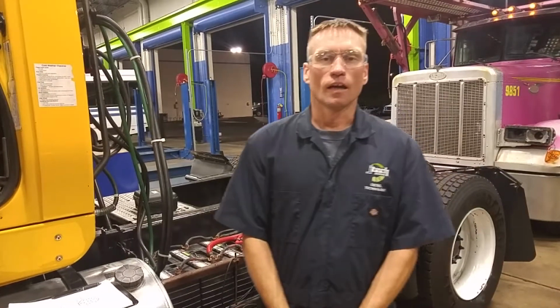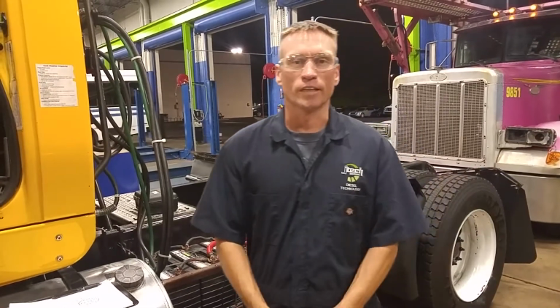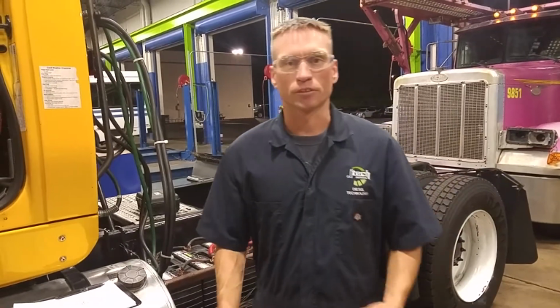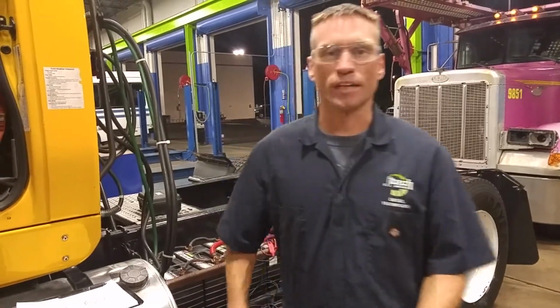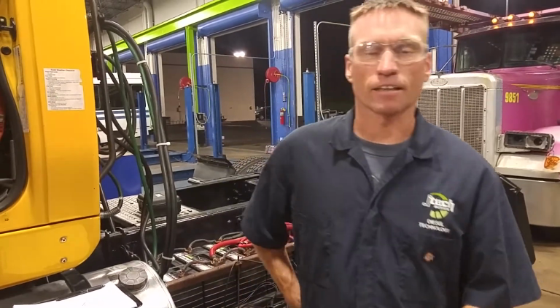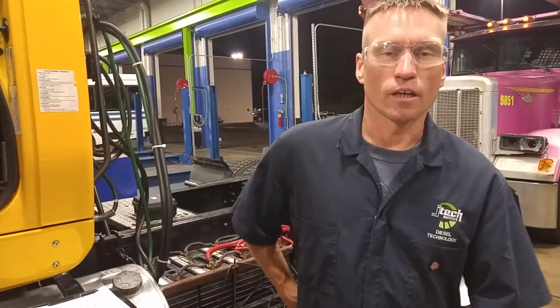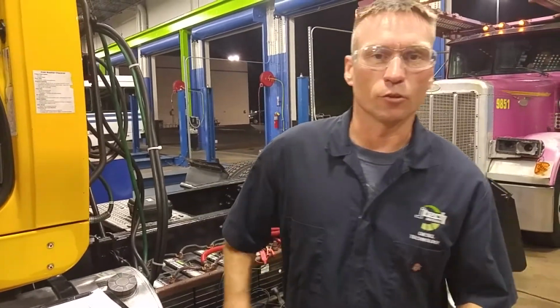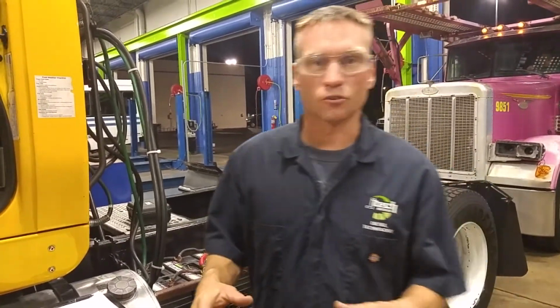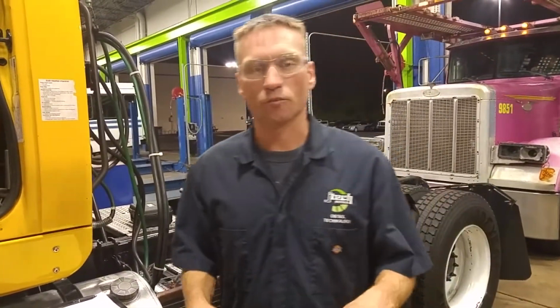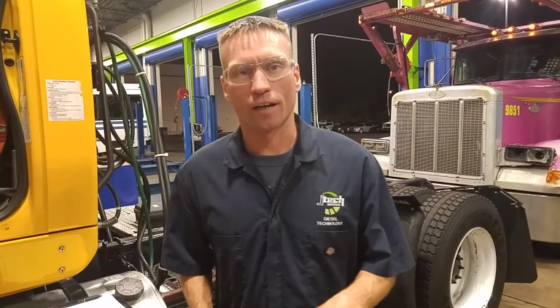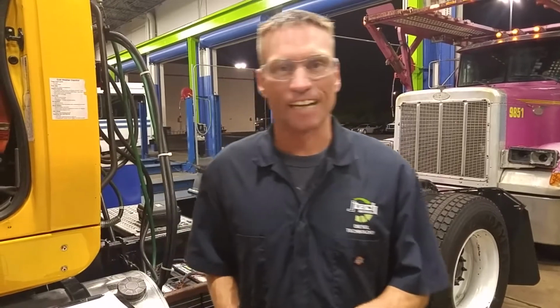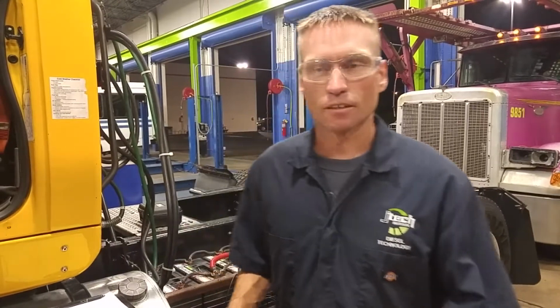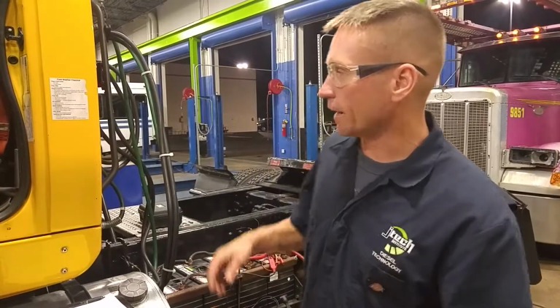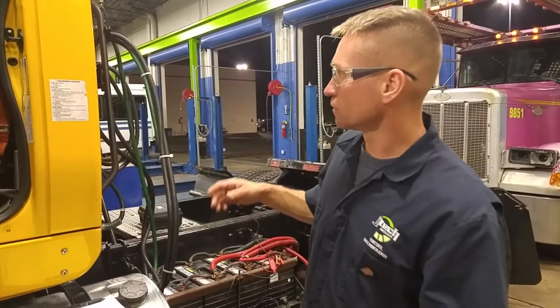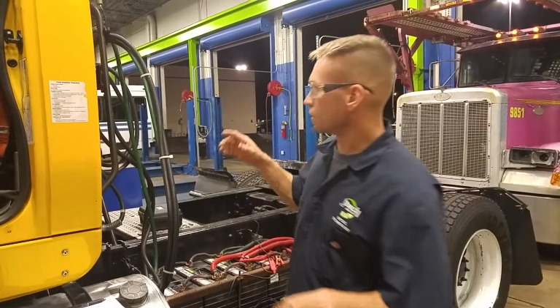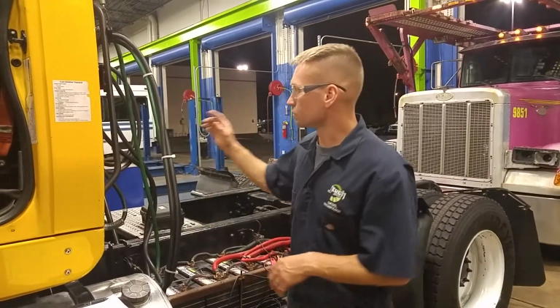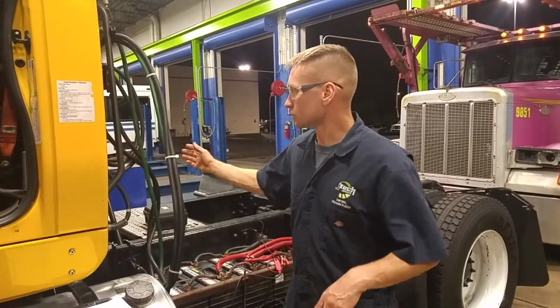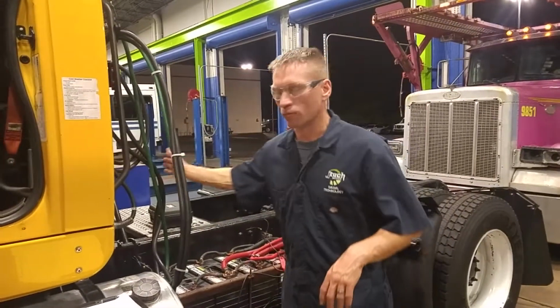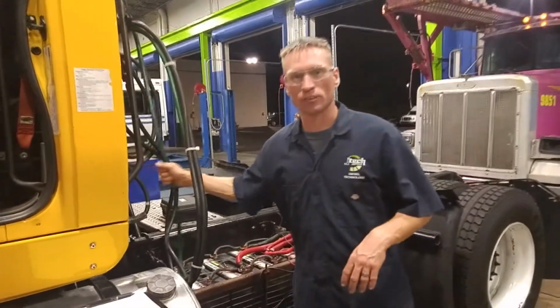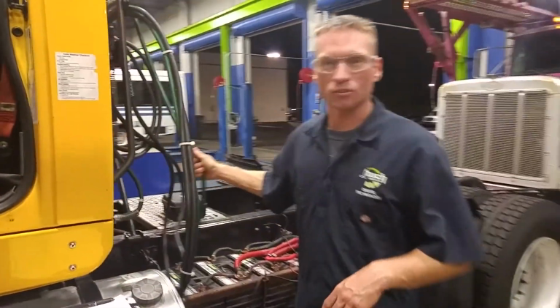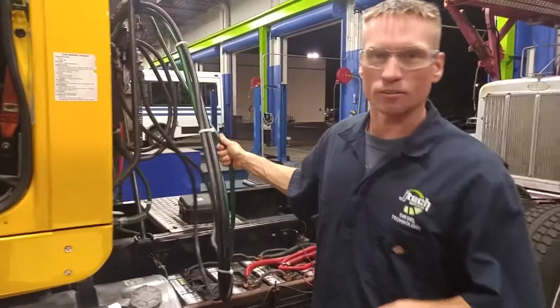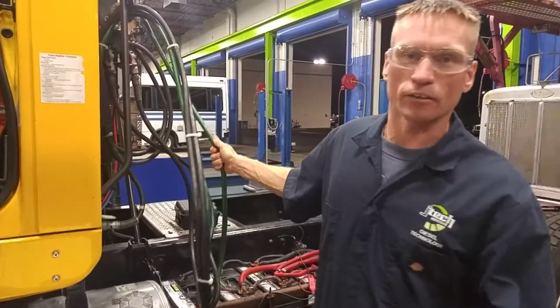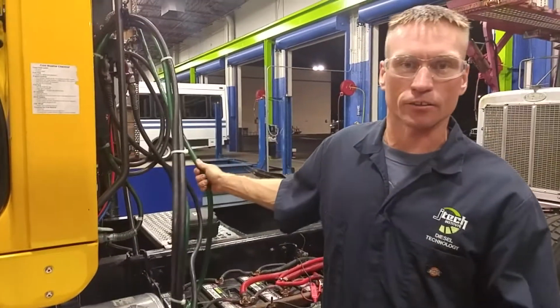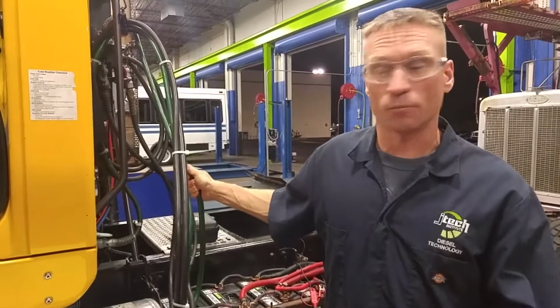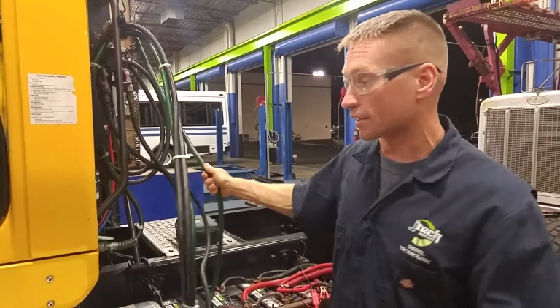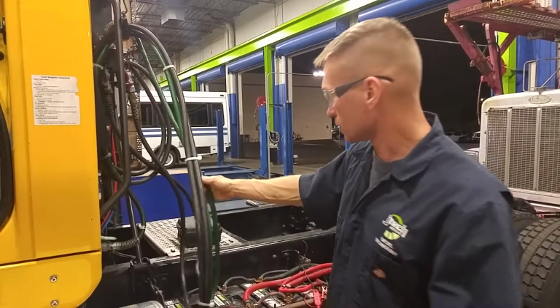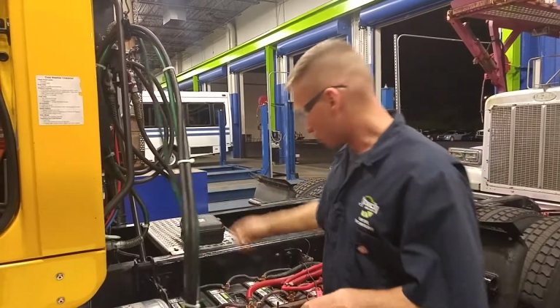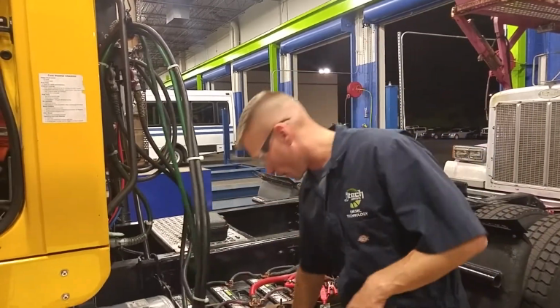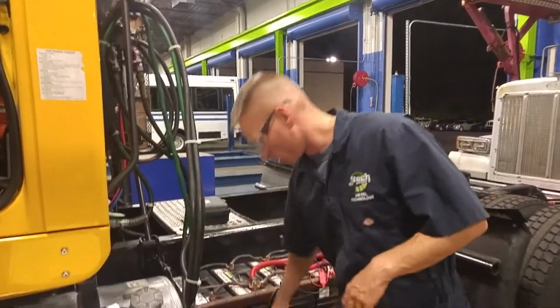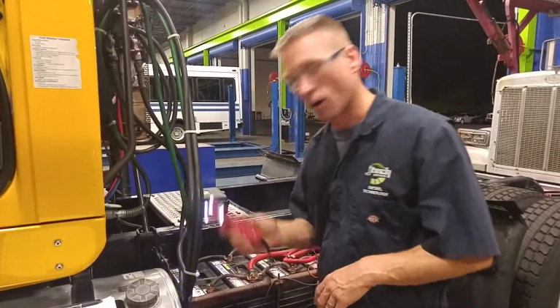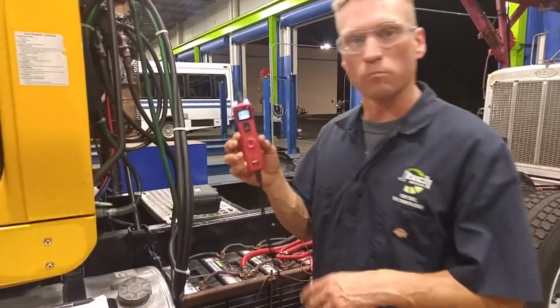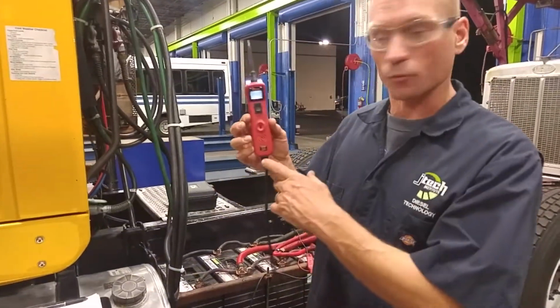How are you doing? James Roger here with JTEC, and I'm going to do a little instructional video on how to test a 7-pin trailer connector with the PowerPro Mark III.